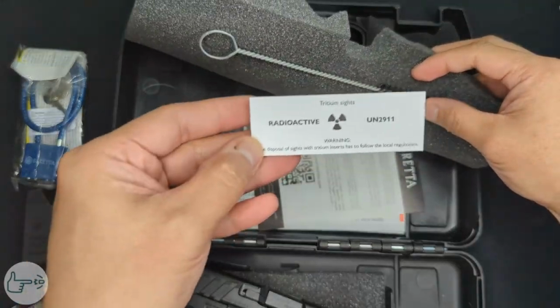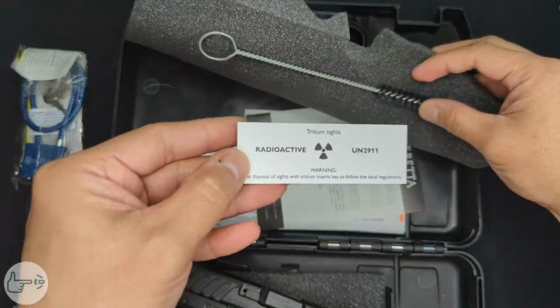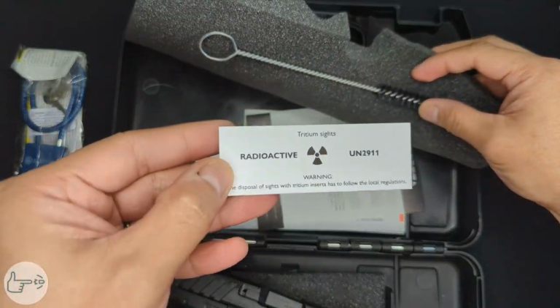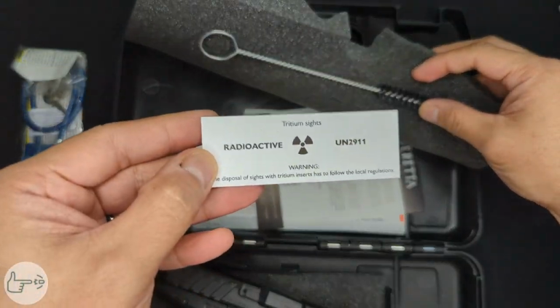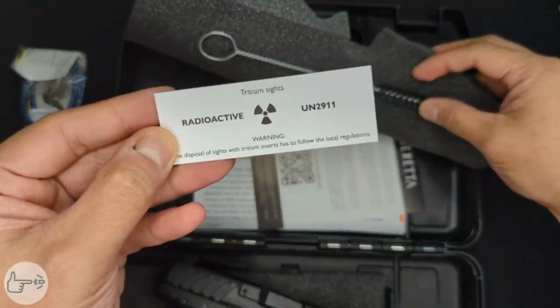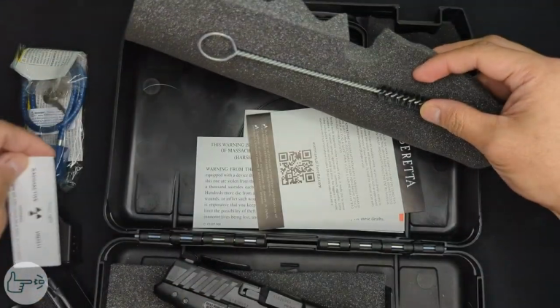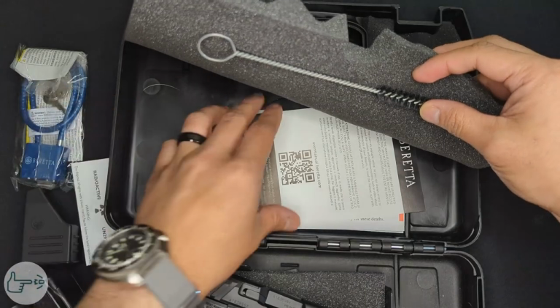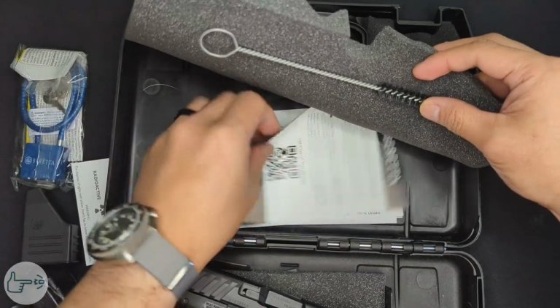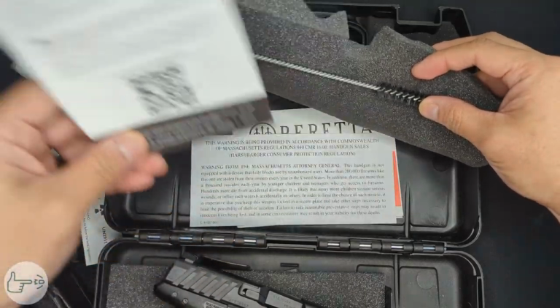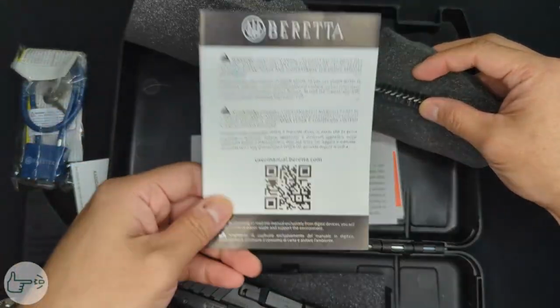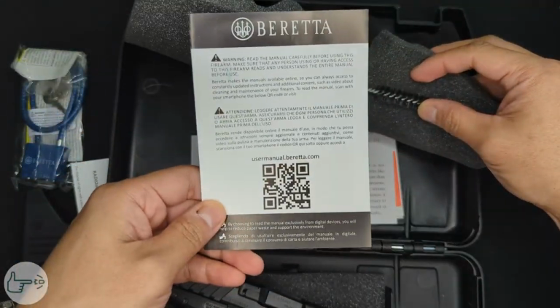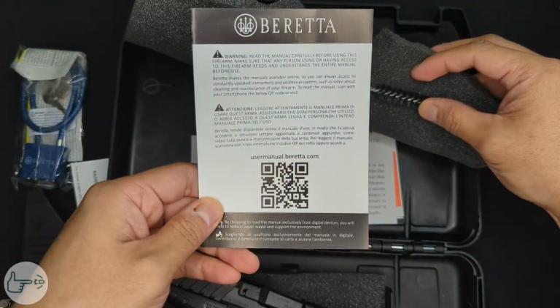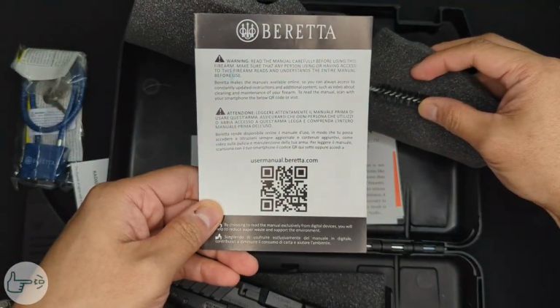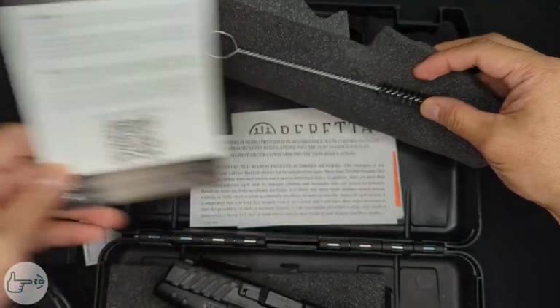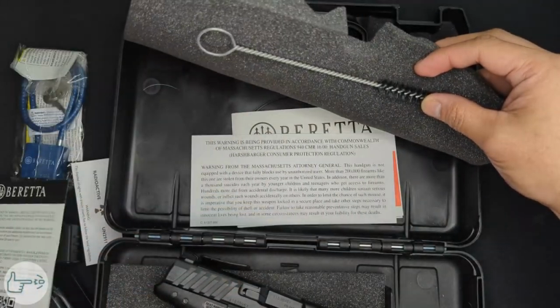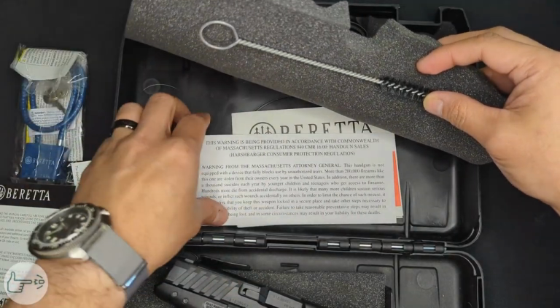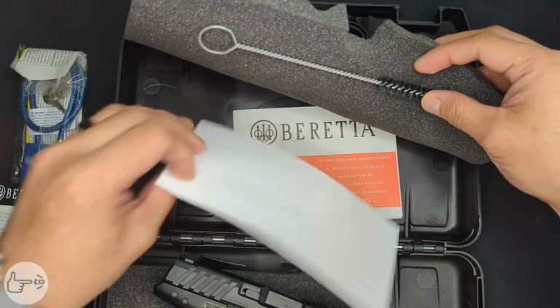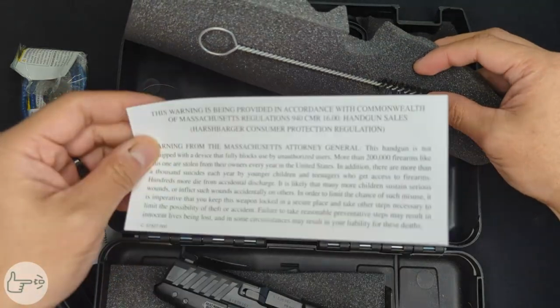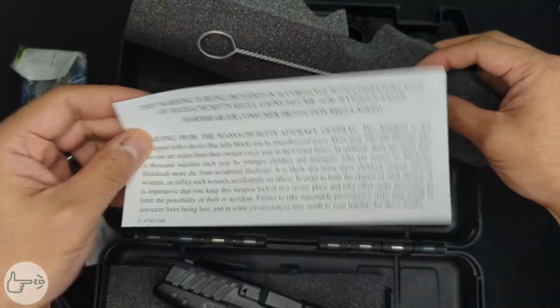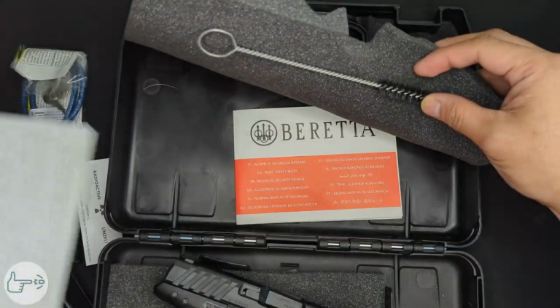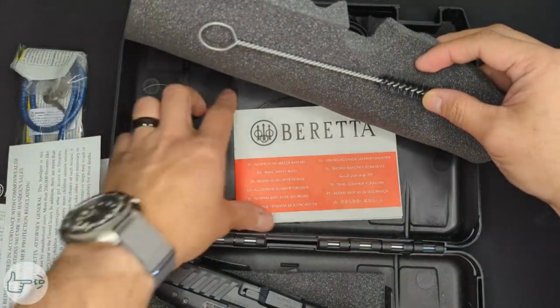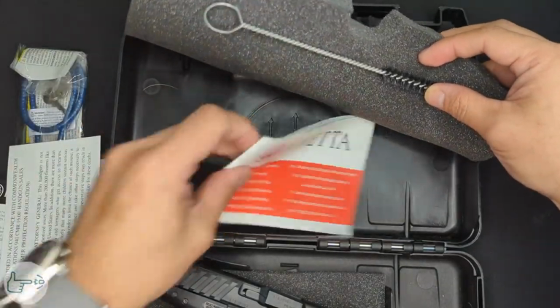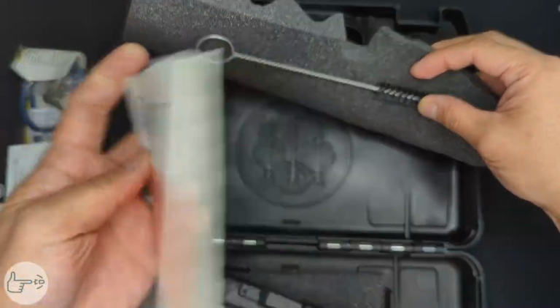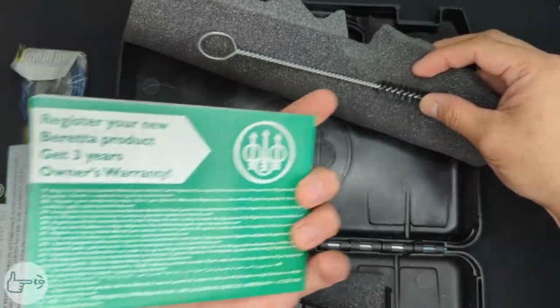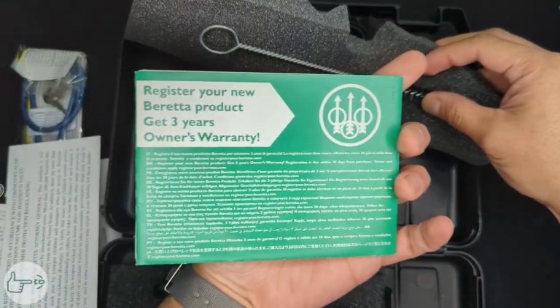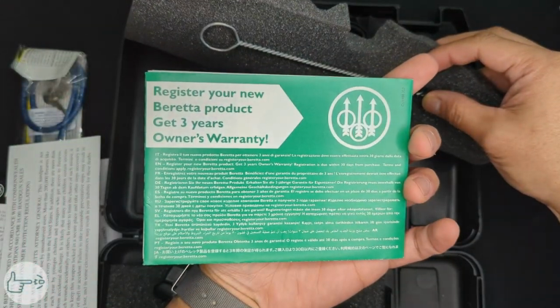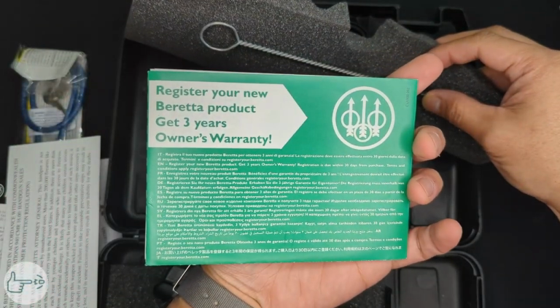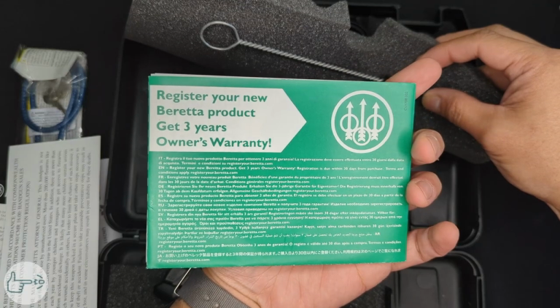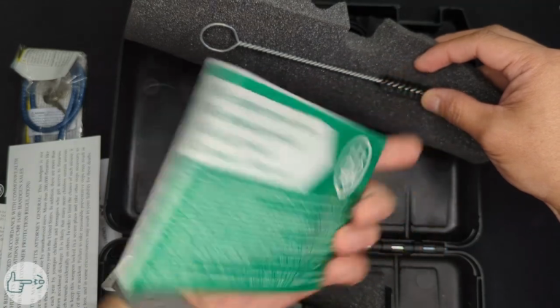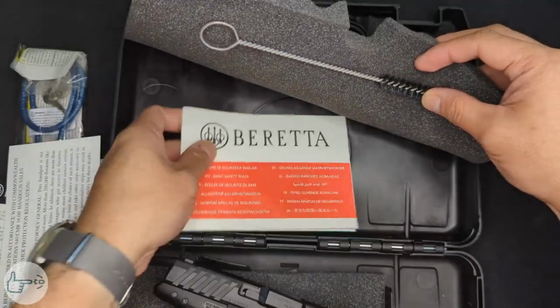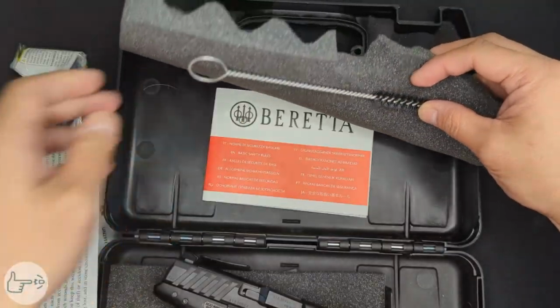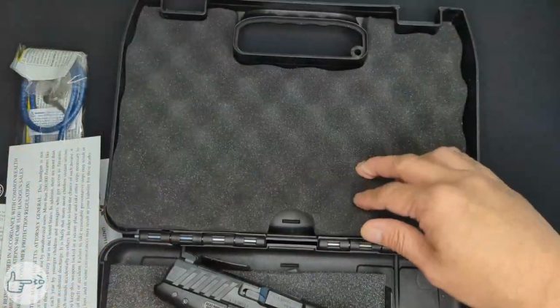Up on this side of the case, if we lift up the foam, we have a bore brush and a little tag that says radioactive — we'll find out why in a second. This is the QR code for your manual, some other warnings, a basic safety guide, and a registration card for your warranty.